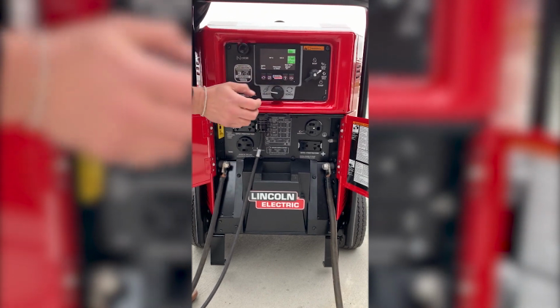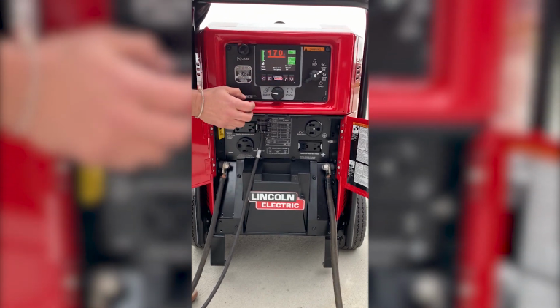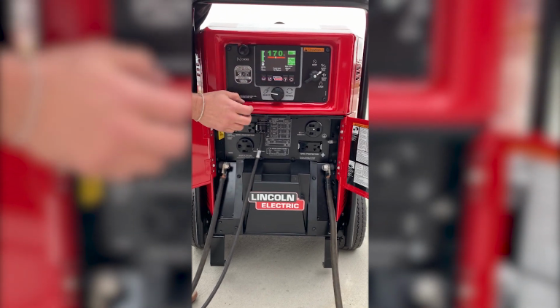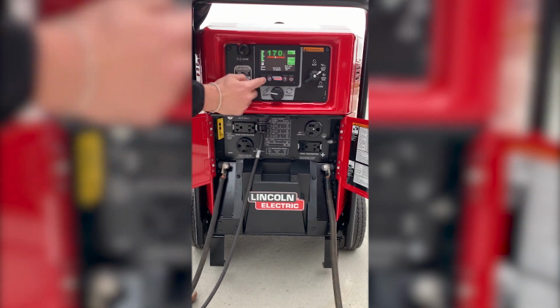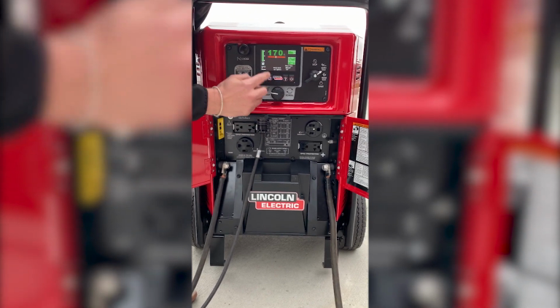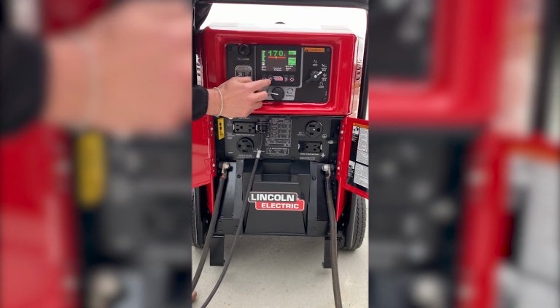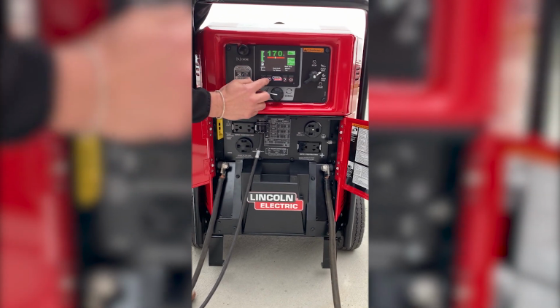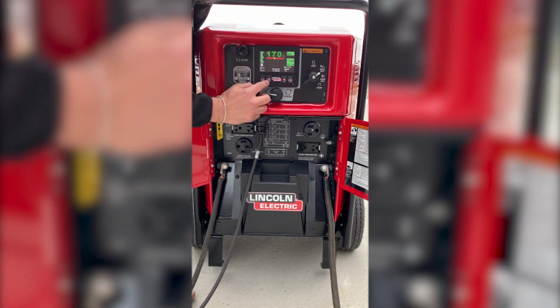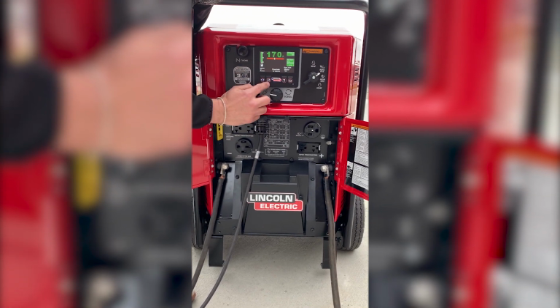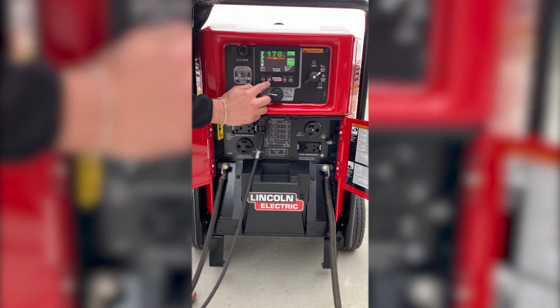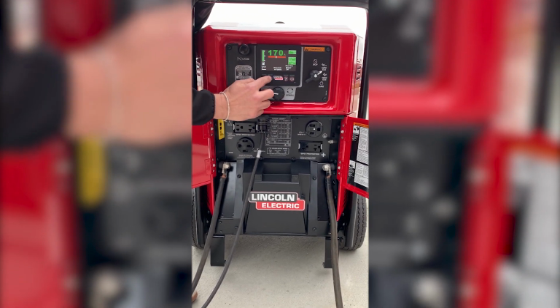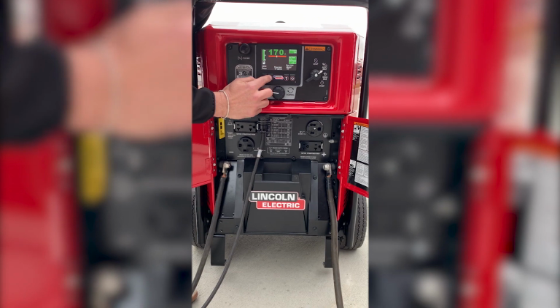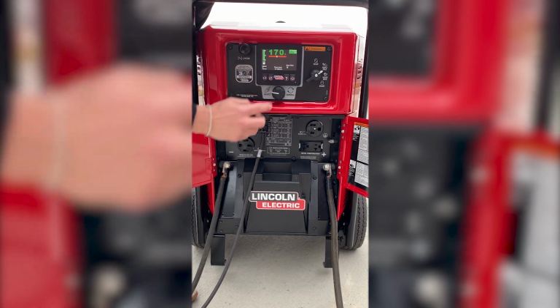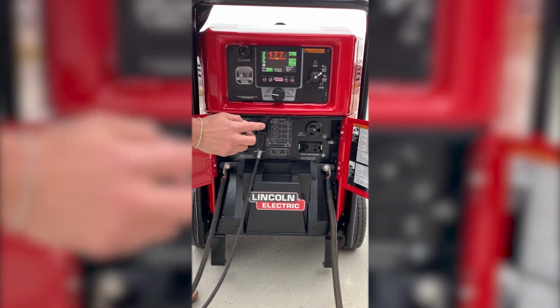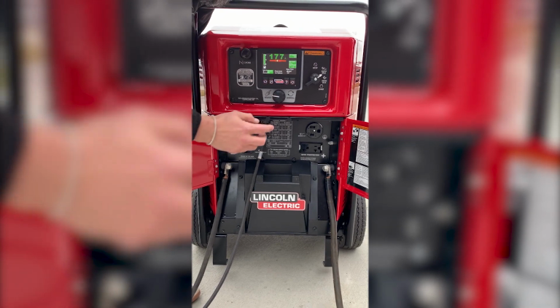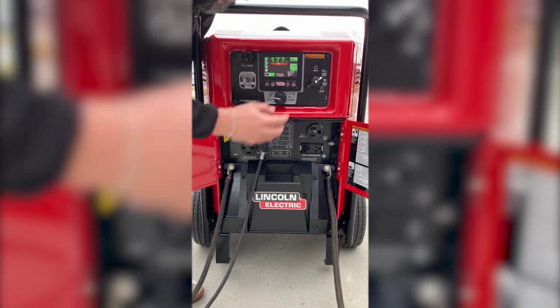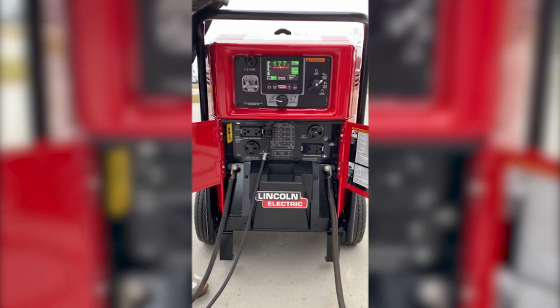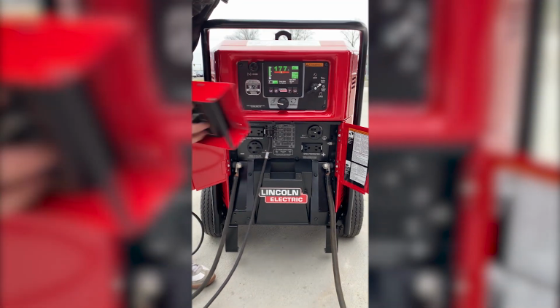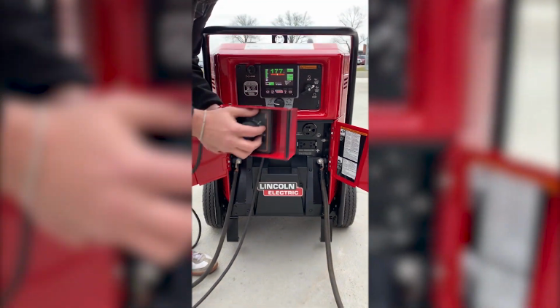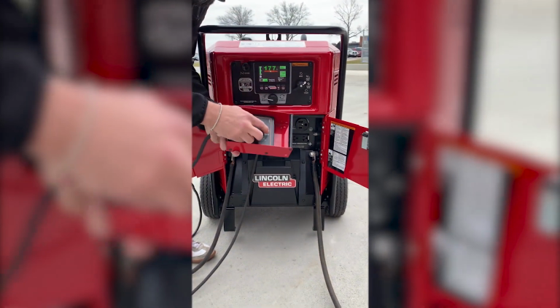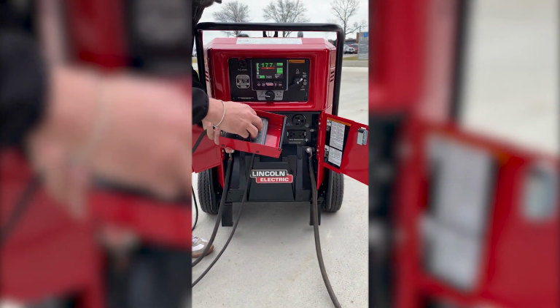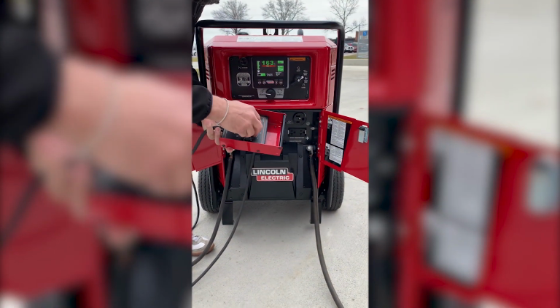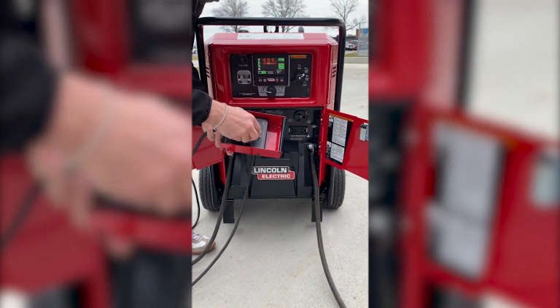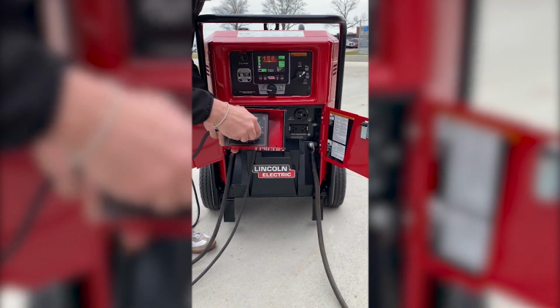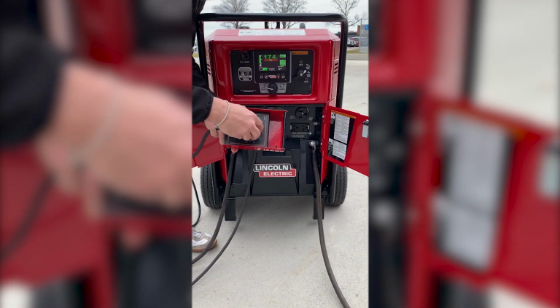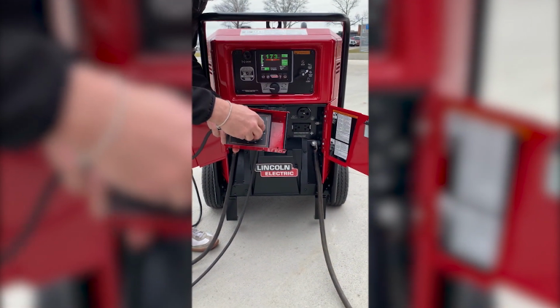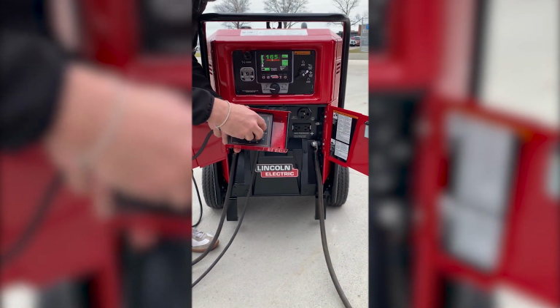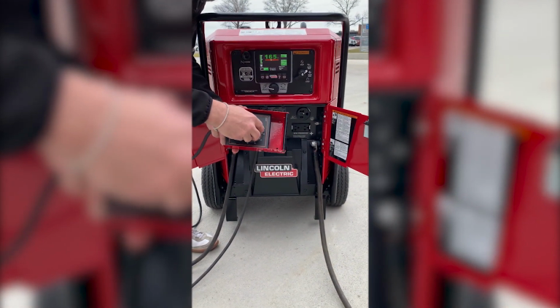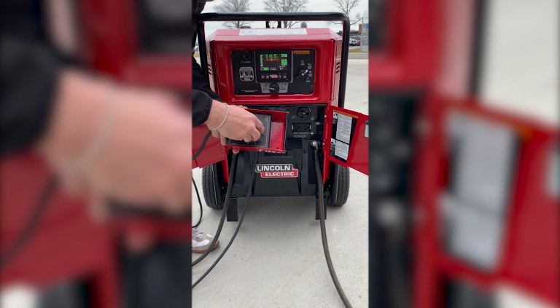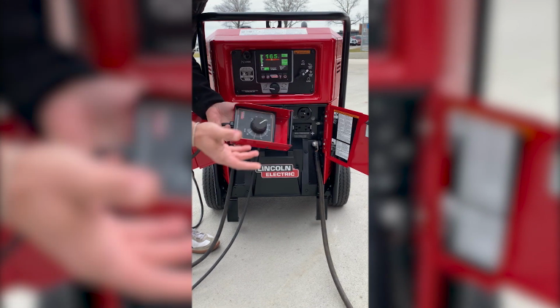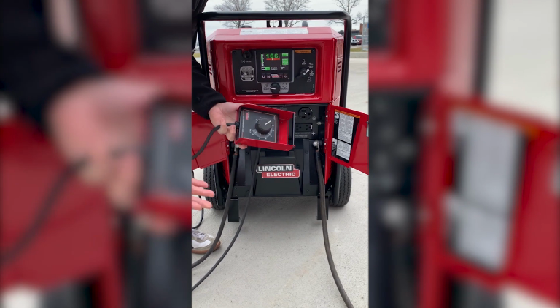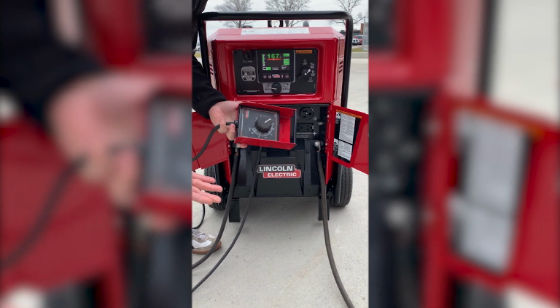Press okay, and then to turn the remote on, hit this button right here. Your remote is ready — go ahead and use it, and you're ready to weld.